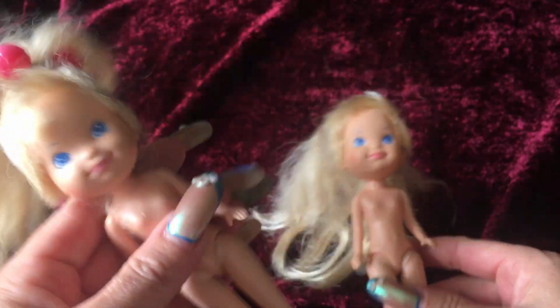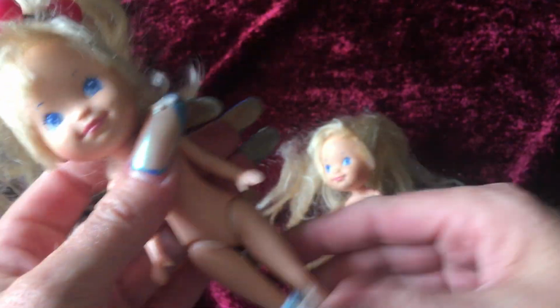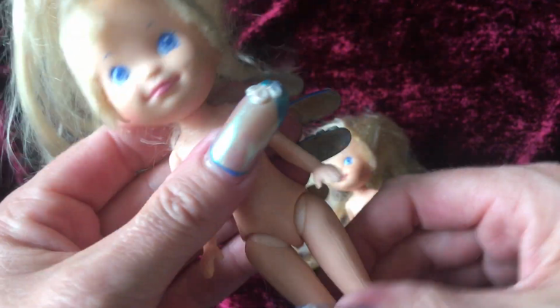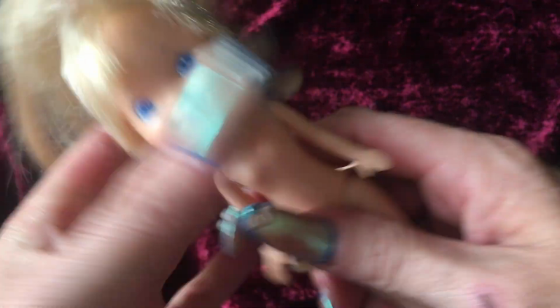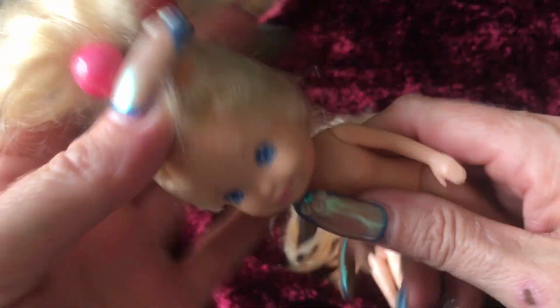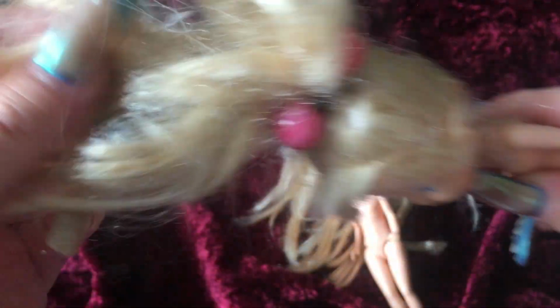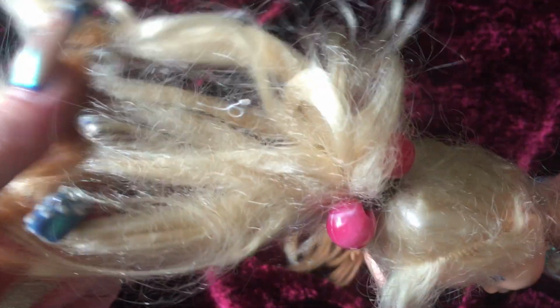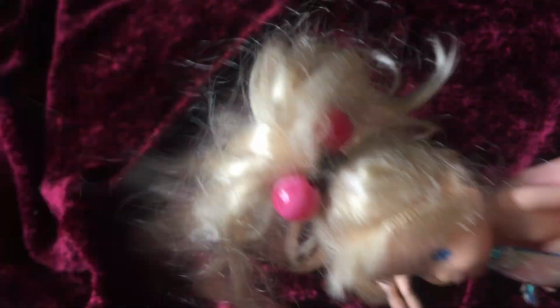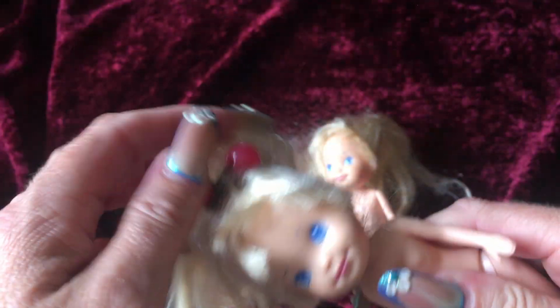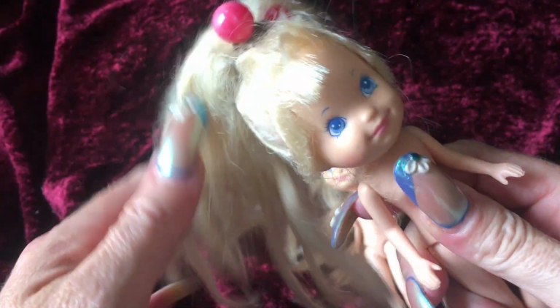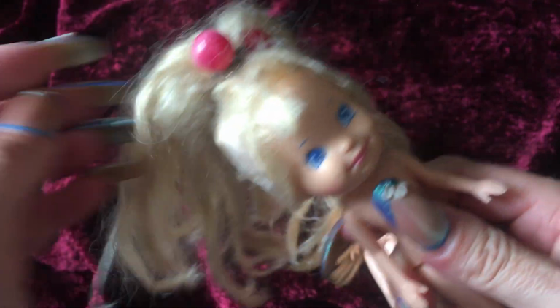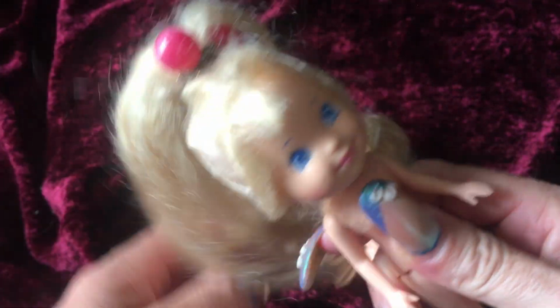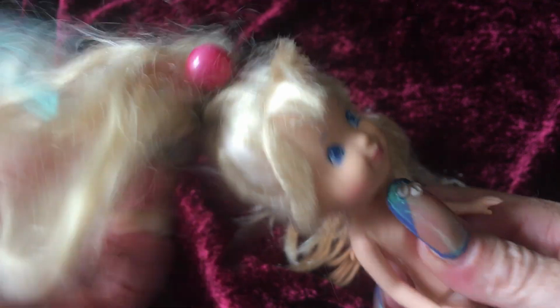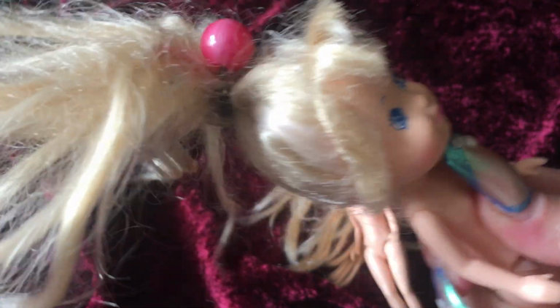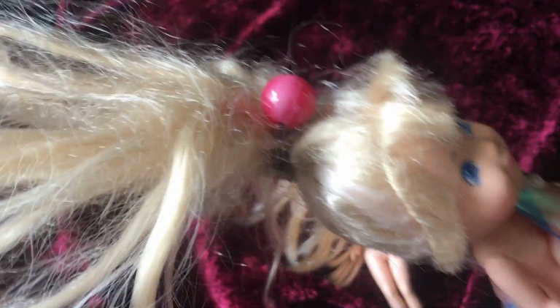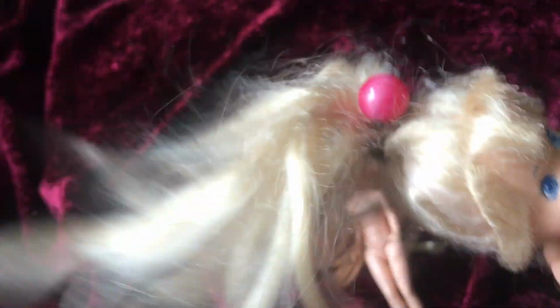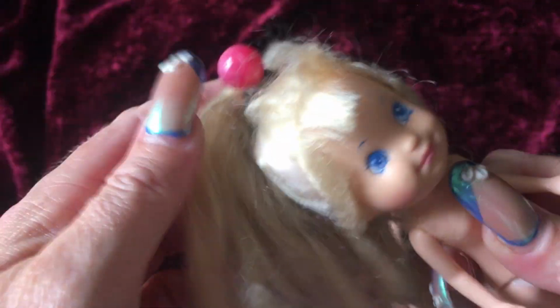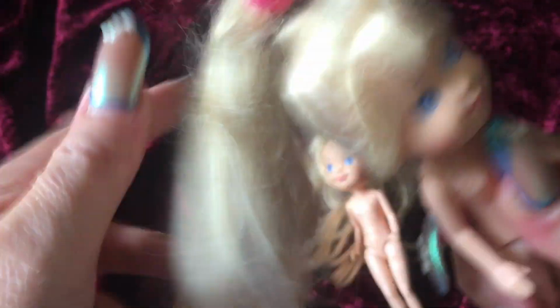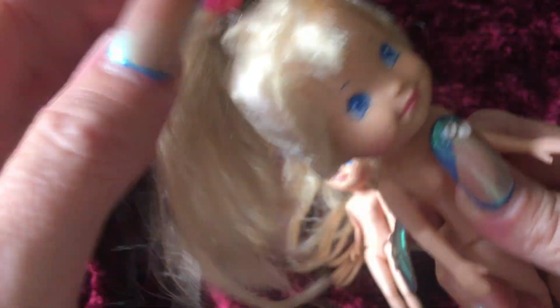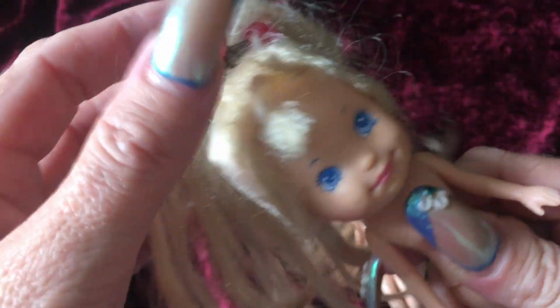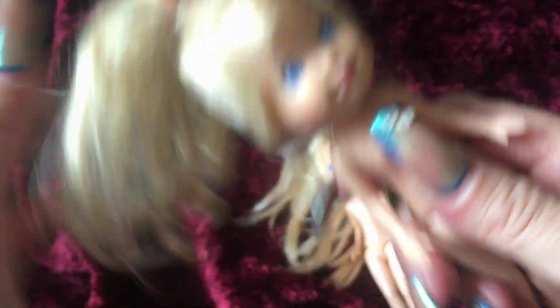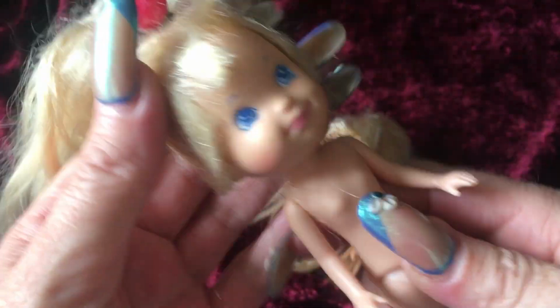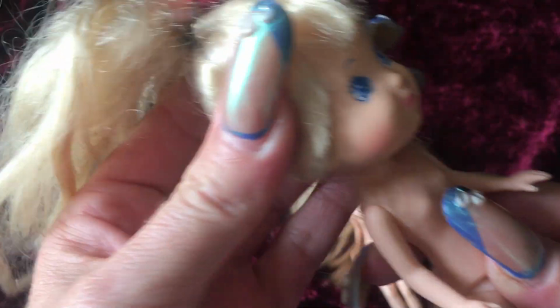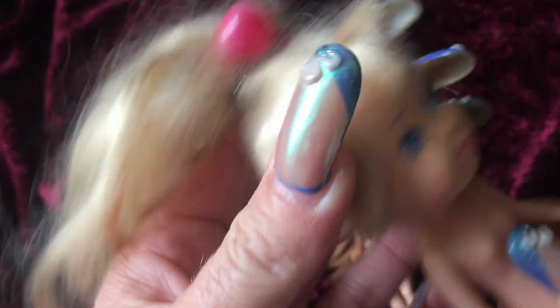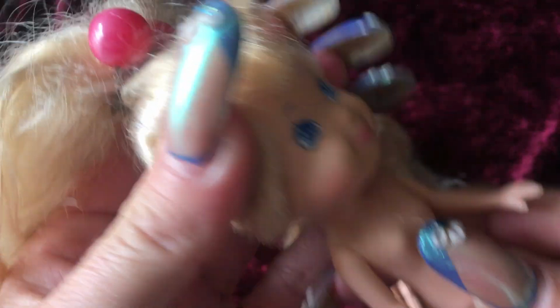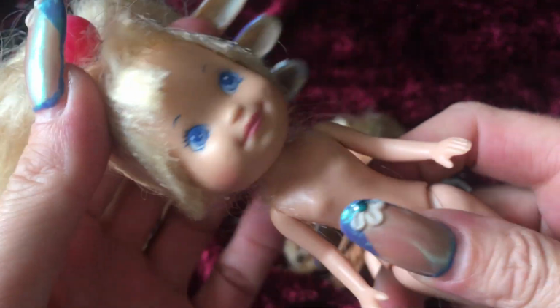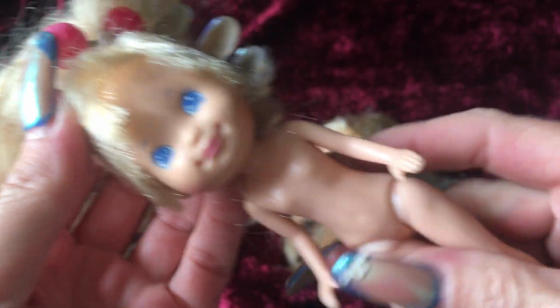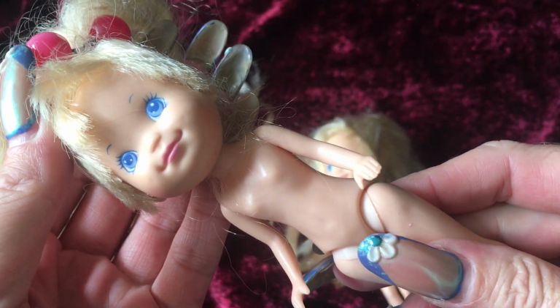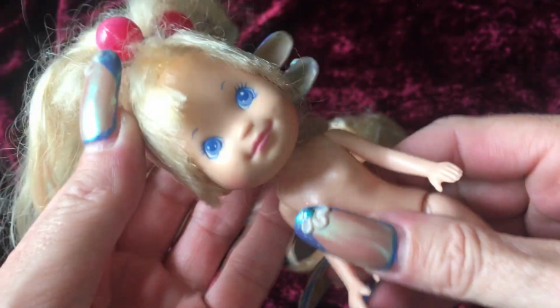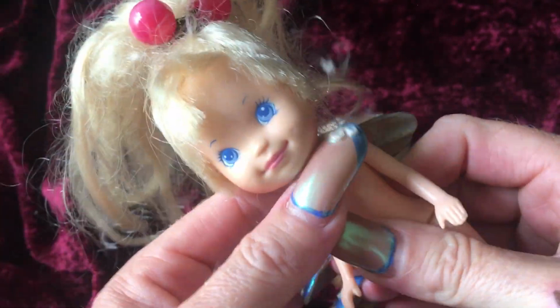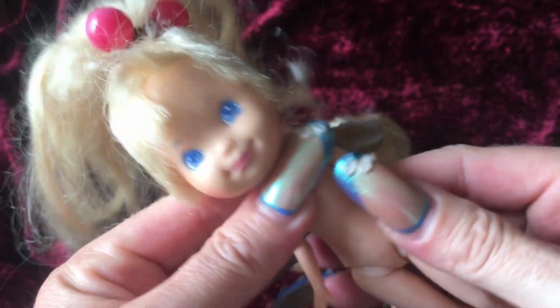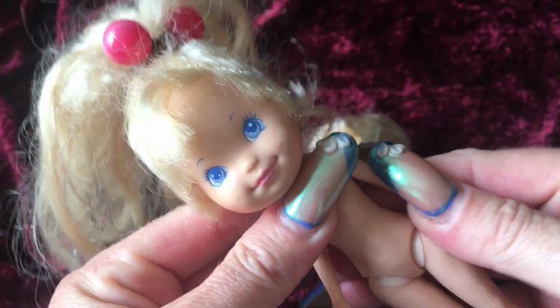These little dolls, they have a ton of hair. So they would have been sold with a brush or a comb, of course. Their head is vinyl and their bodies are hard plastic.